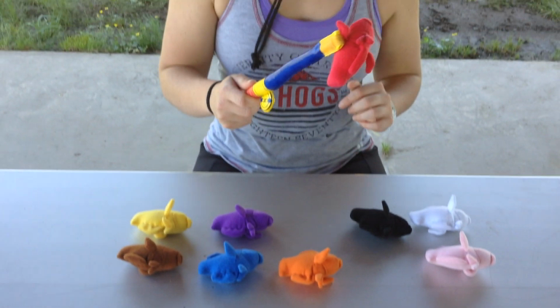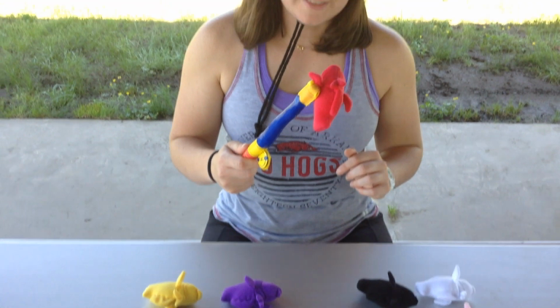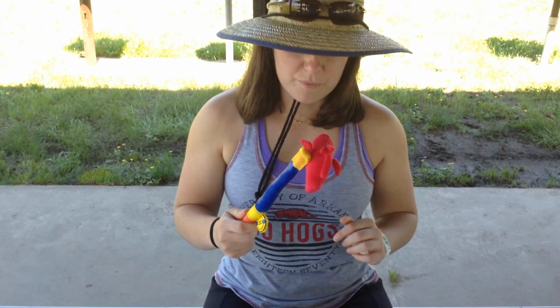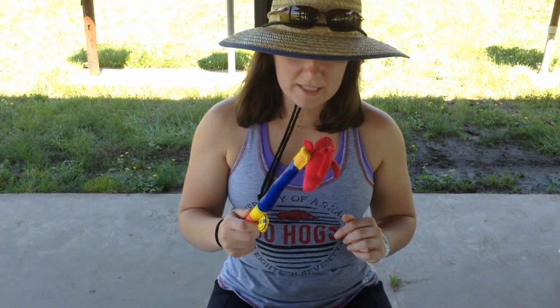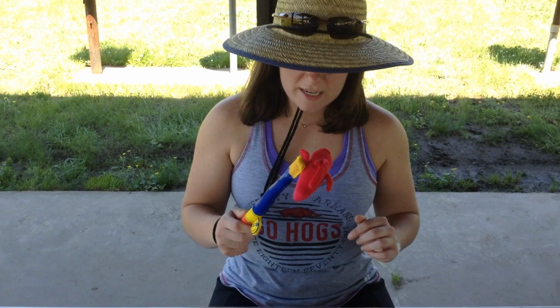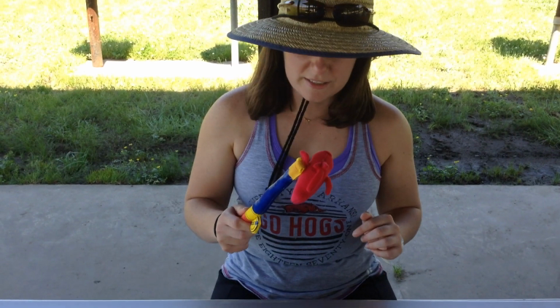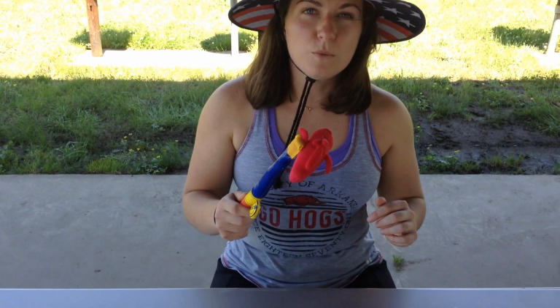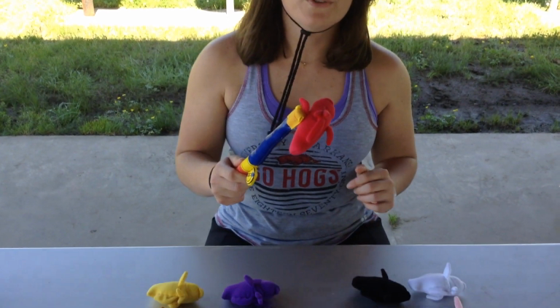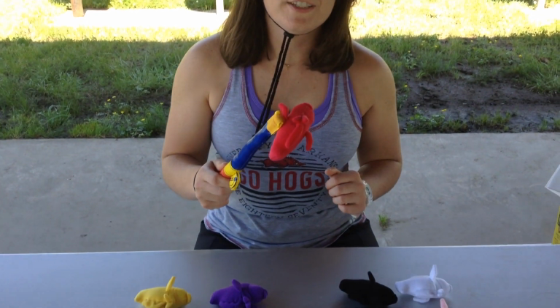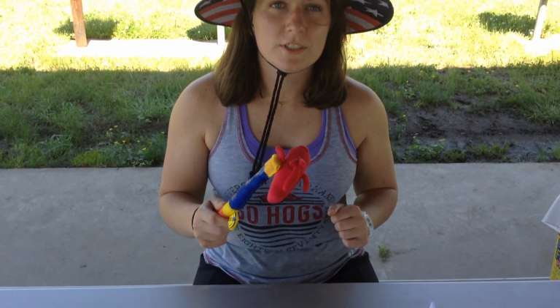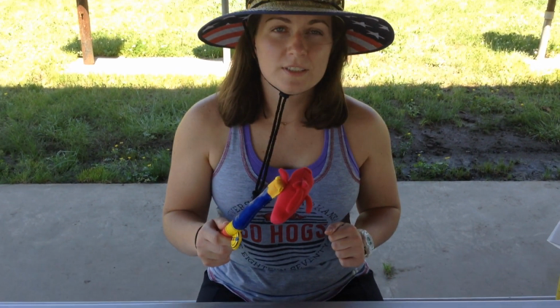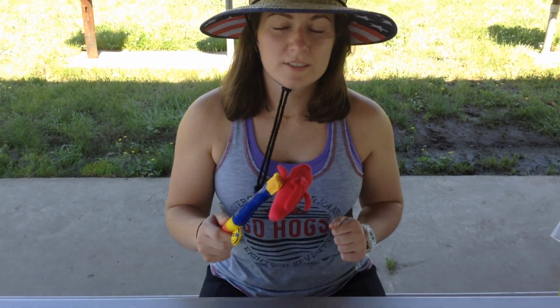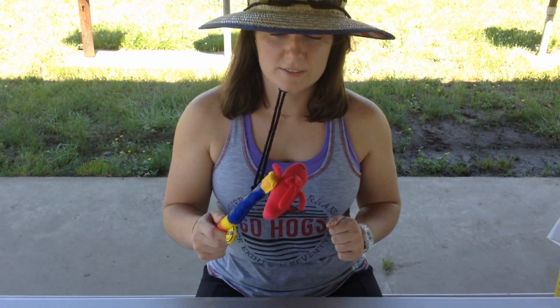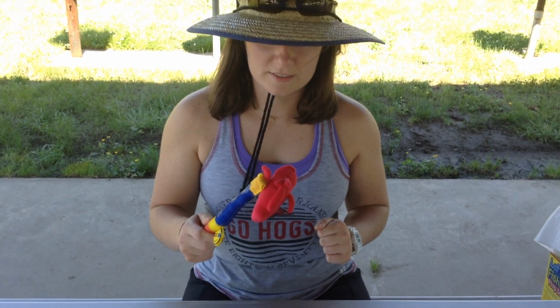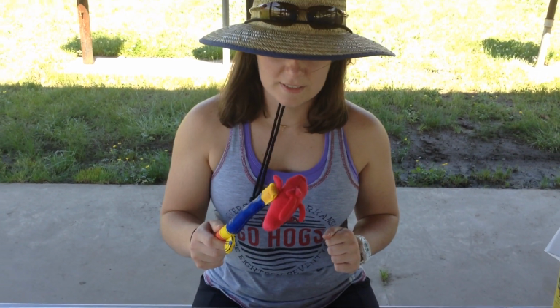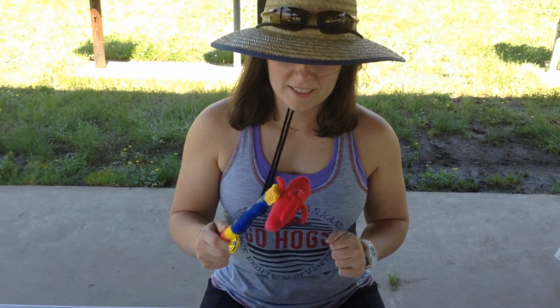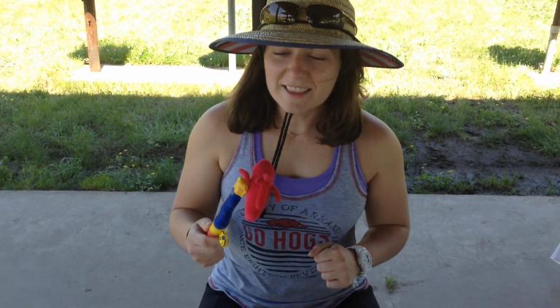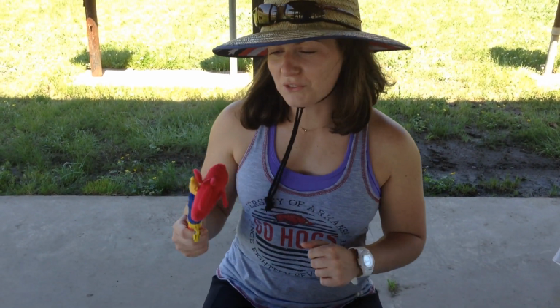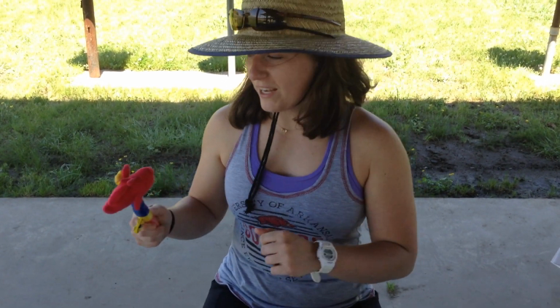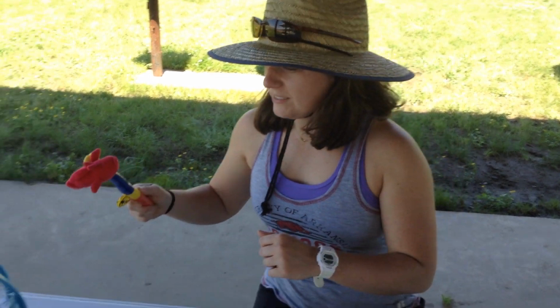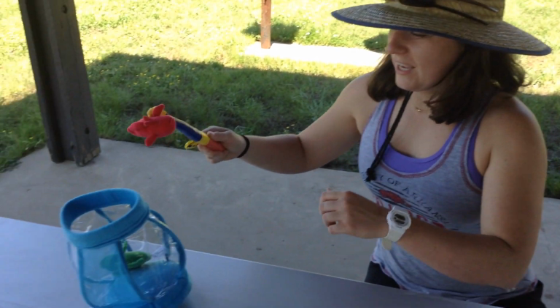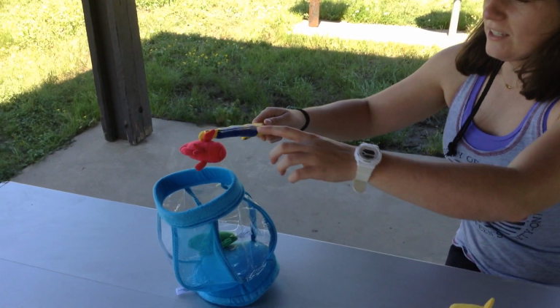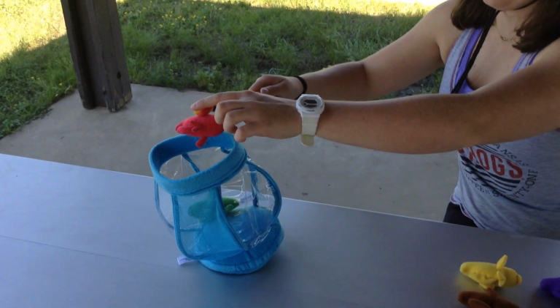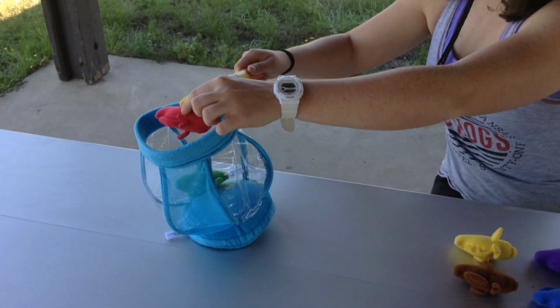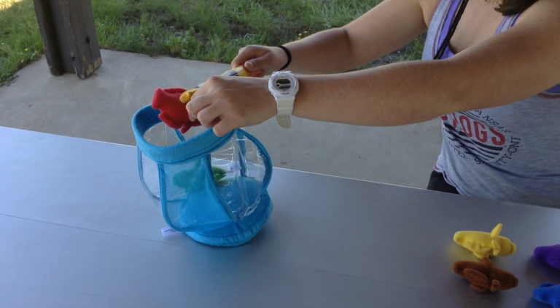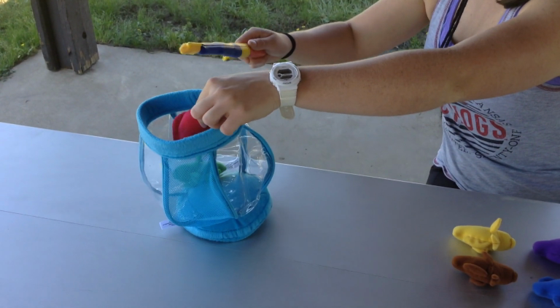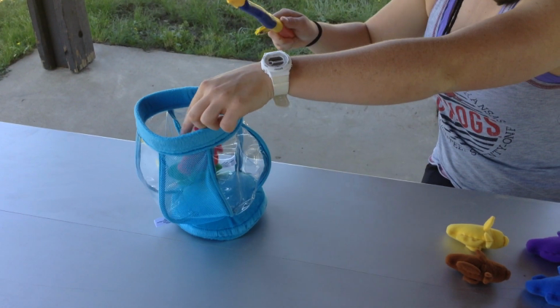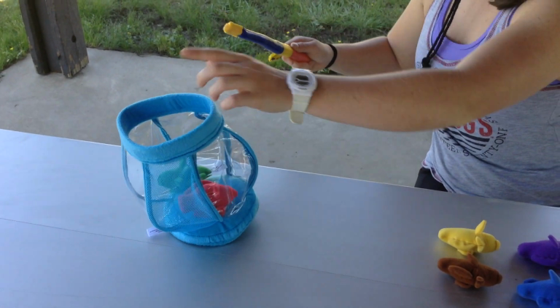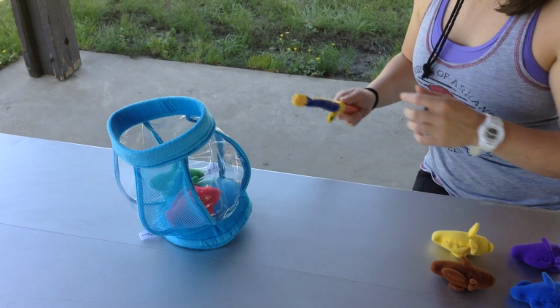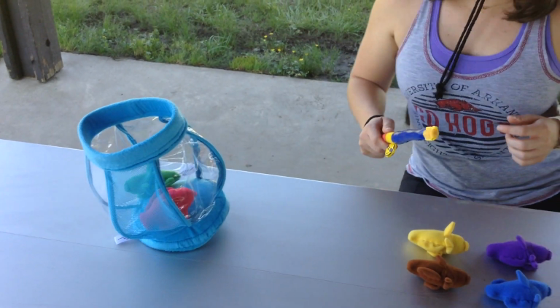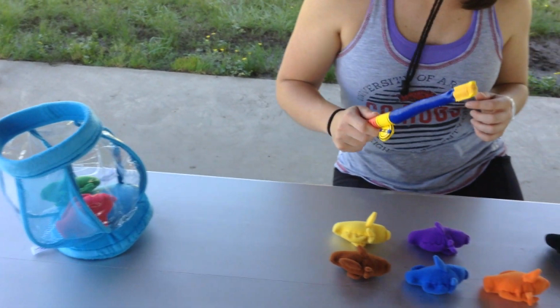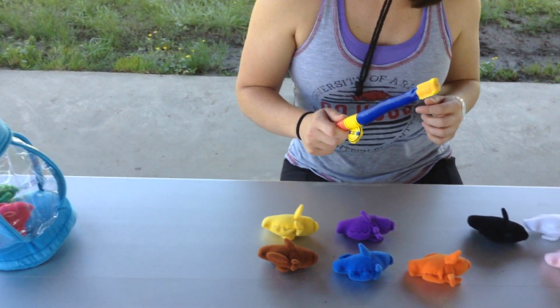Miss Santana, is this the blue fish? Nope, you caught the red fish. That's right, I caught the red fish. And it goes in with the green fish.